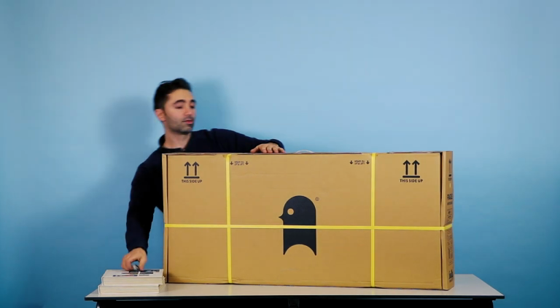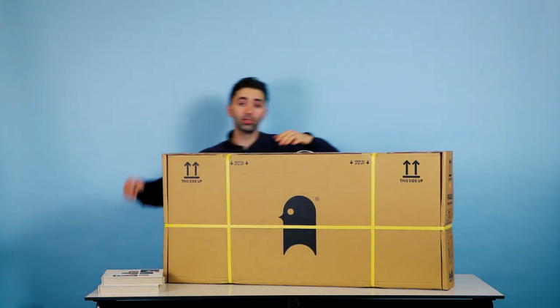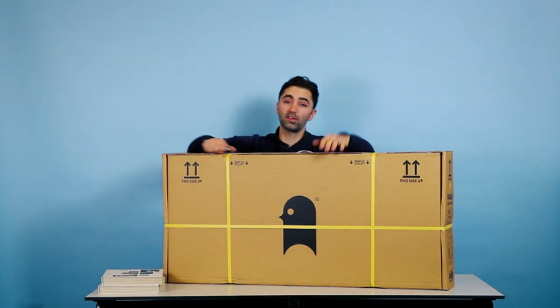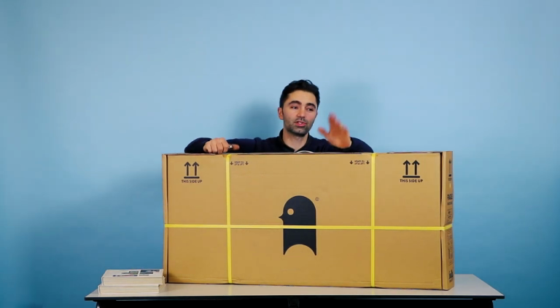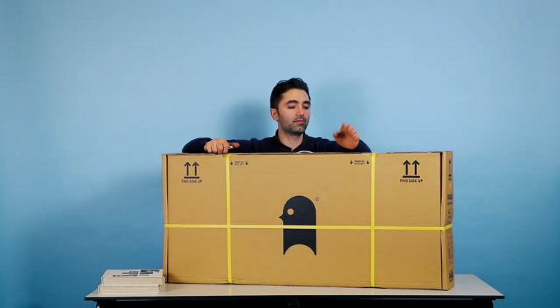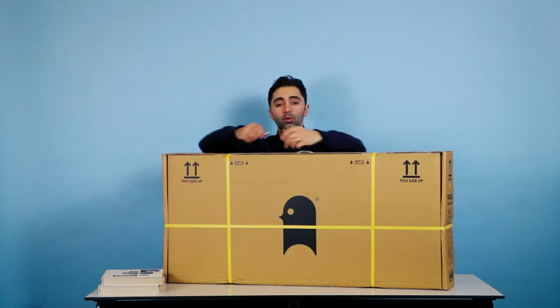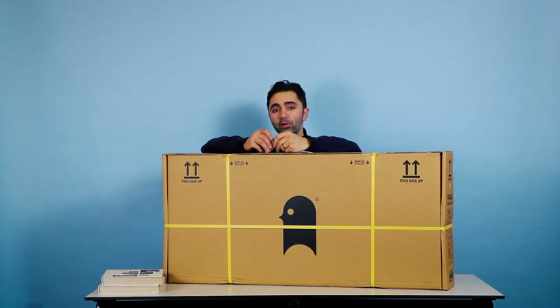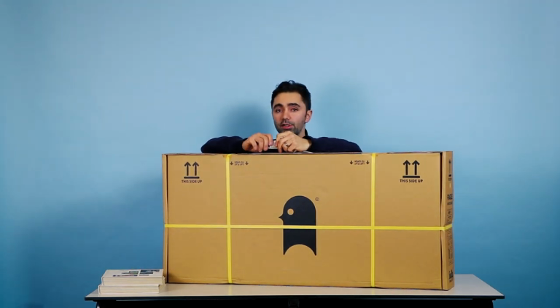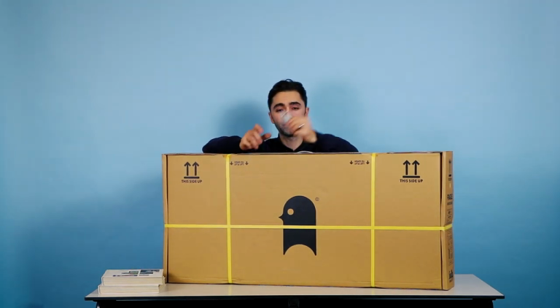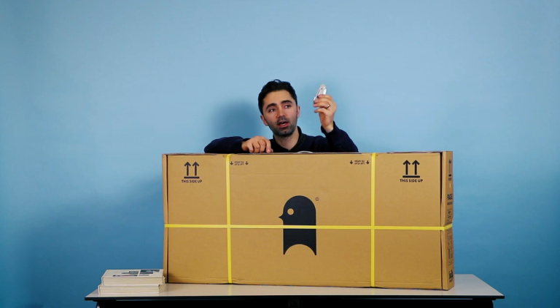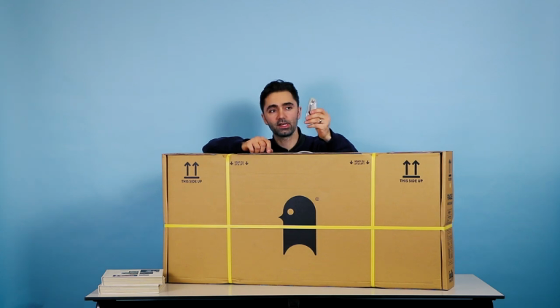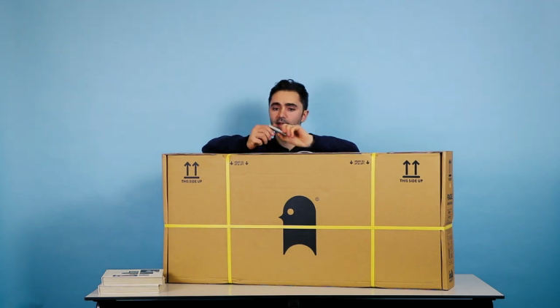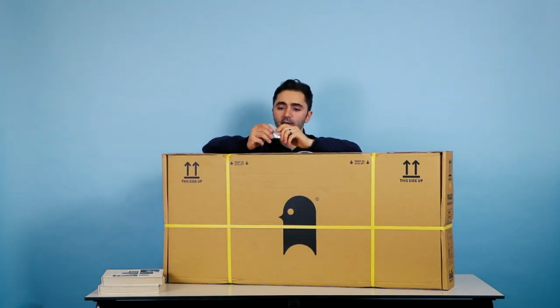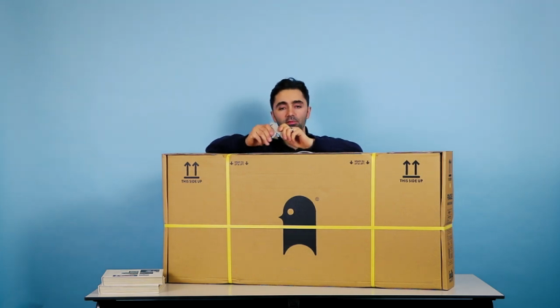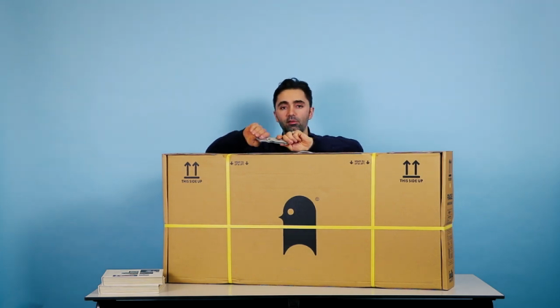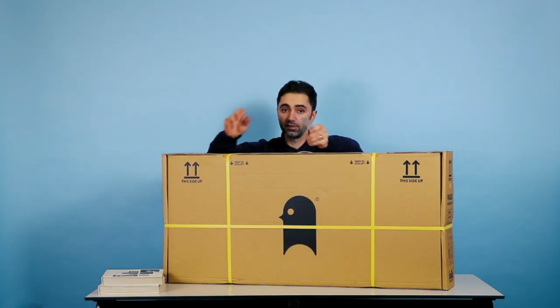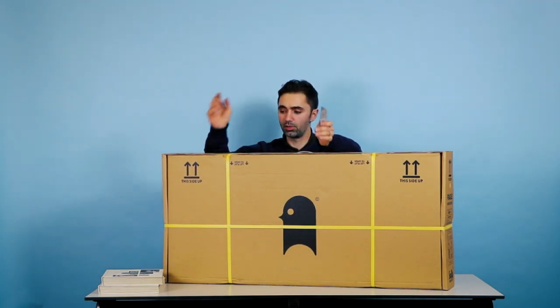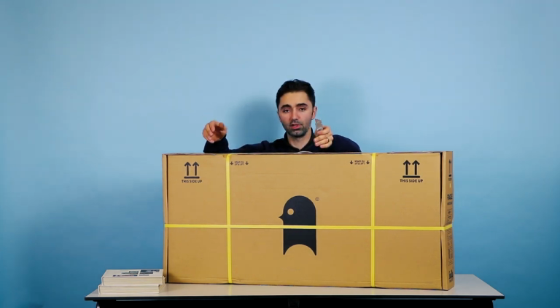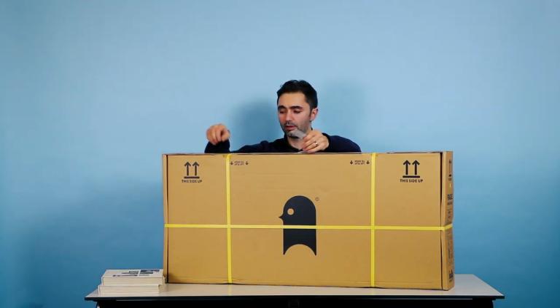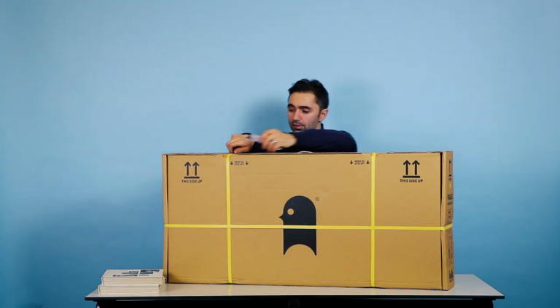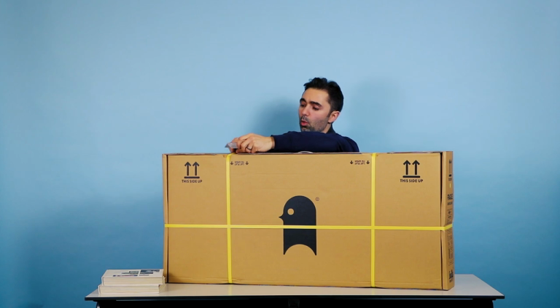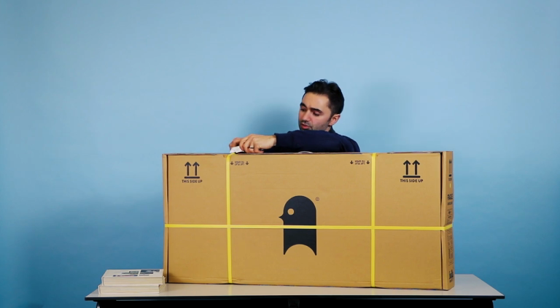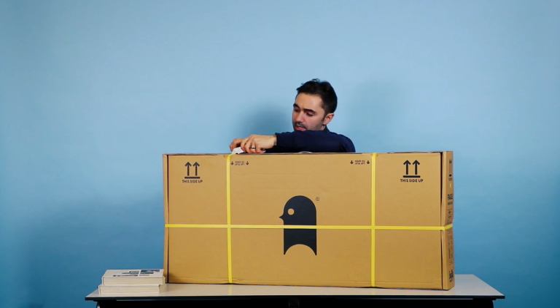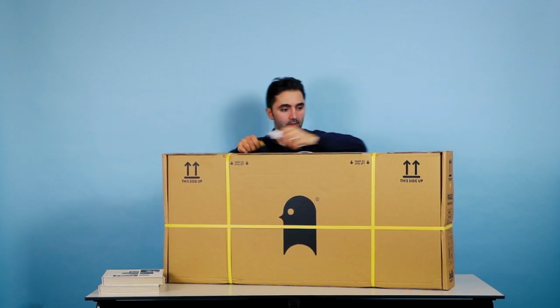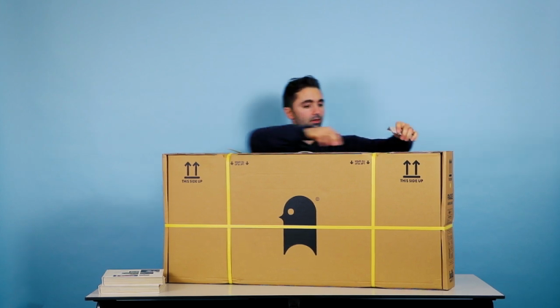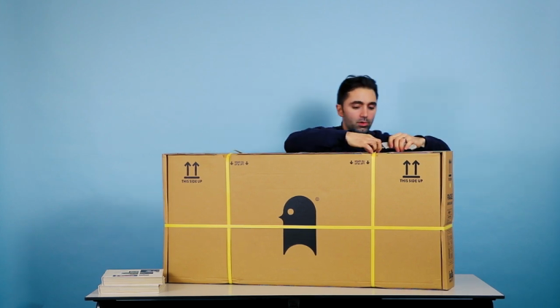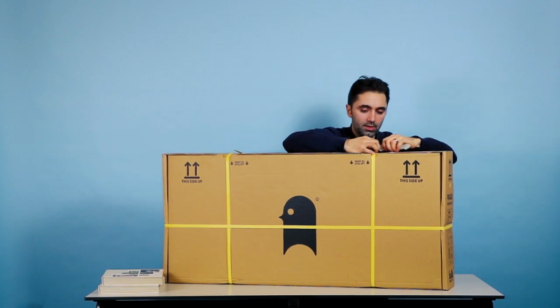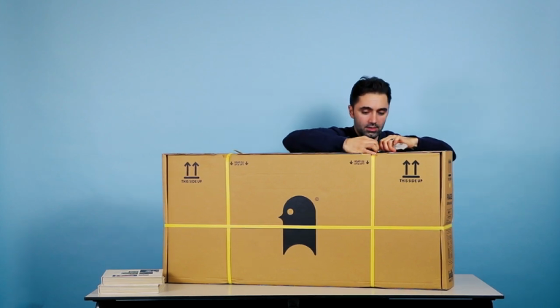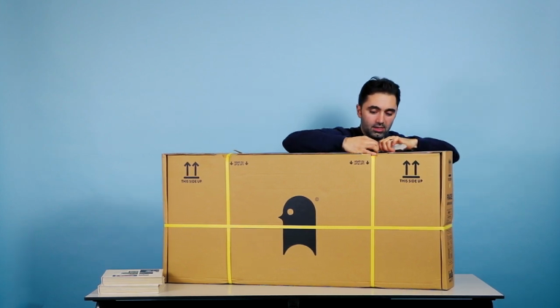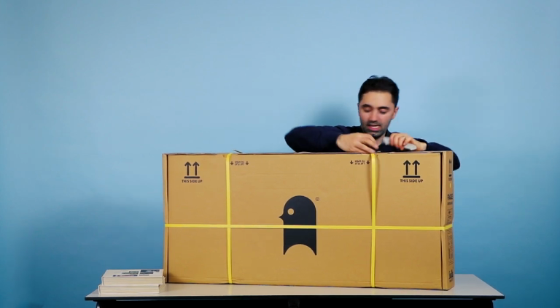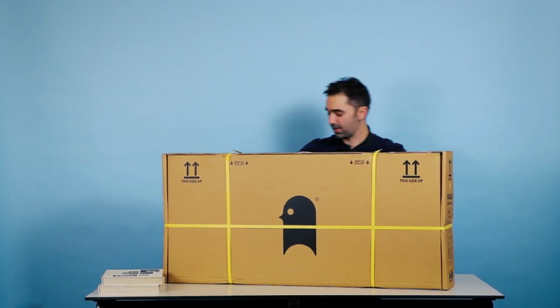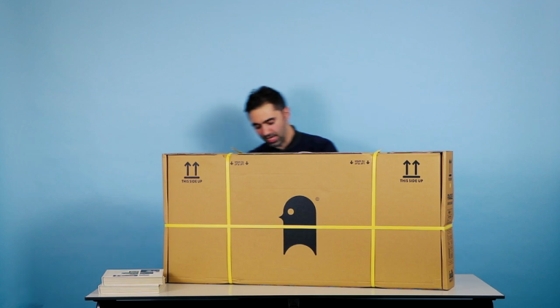So your new Swiftie Zero has just arrived. When you're using your cutting implement — I'm using a Stanley knife here — be very careful, obviously, because you can hurt yourself. So cut away the strapping, remove it, and let the excitement begin.